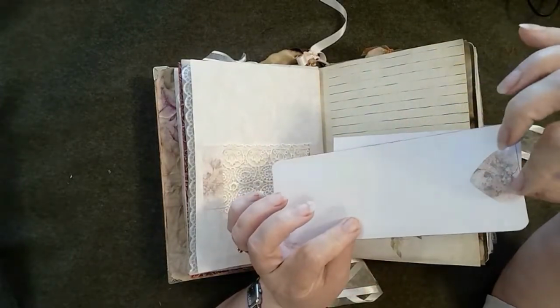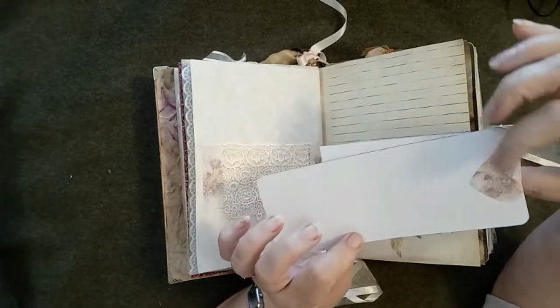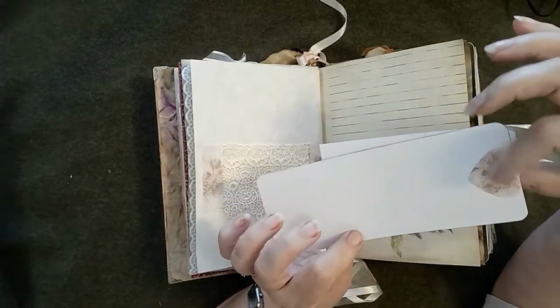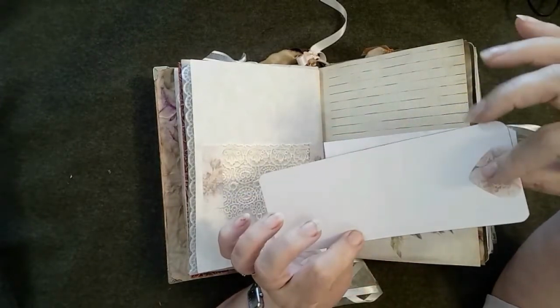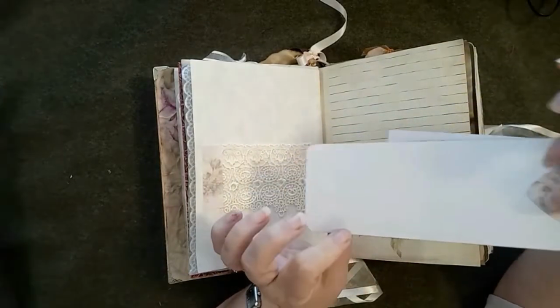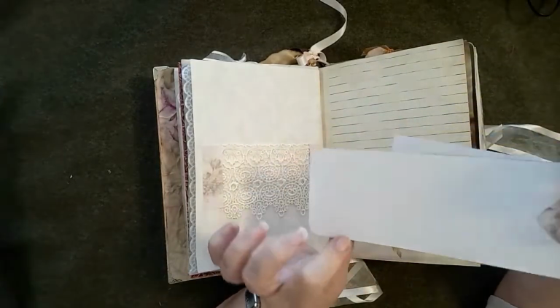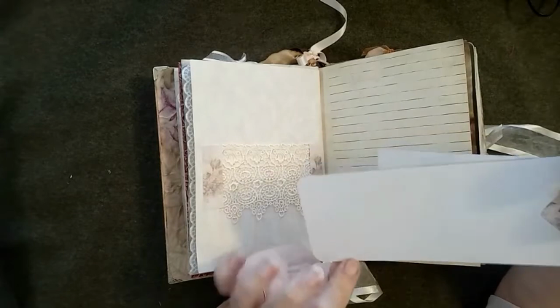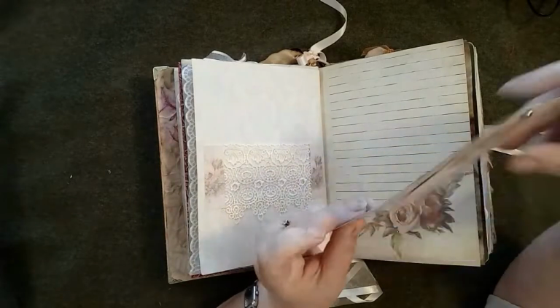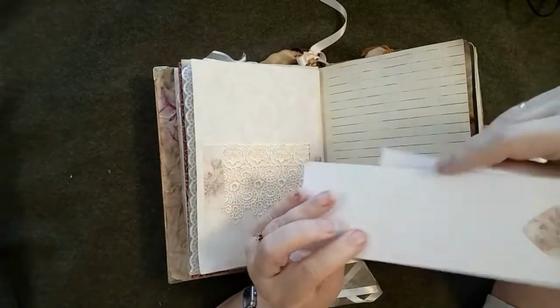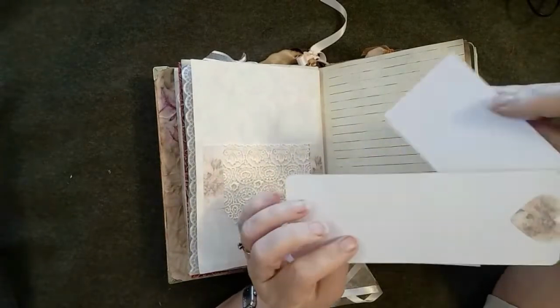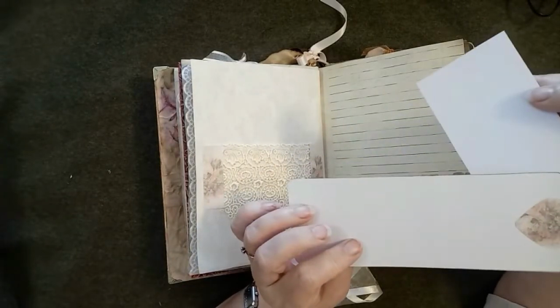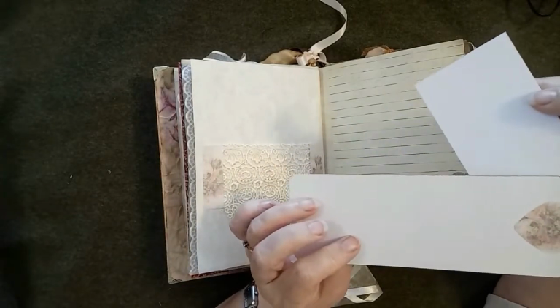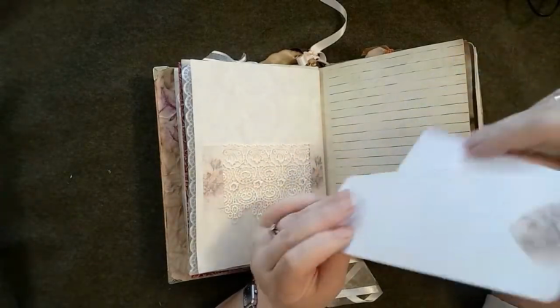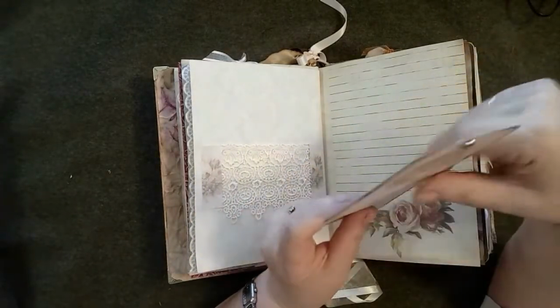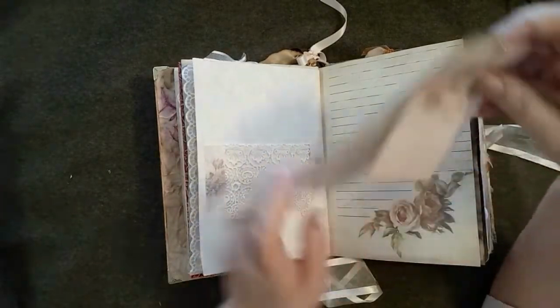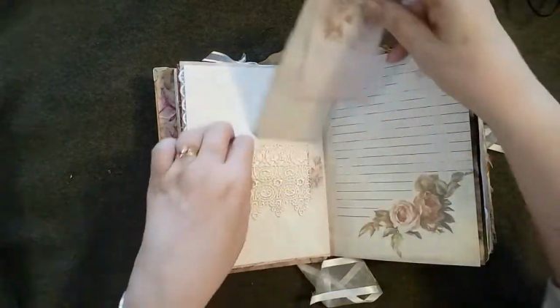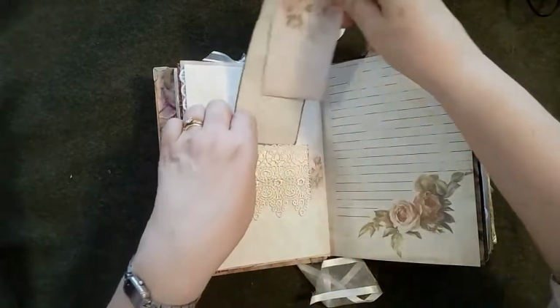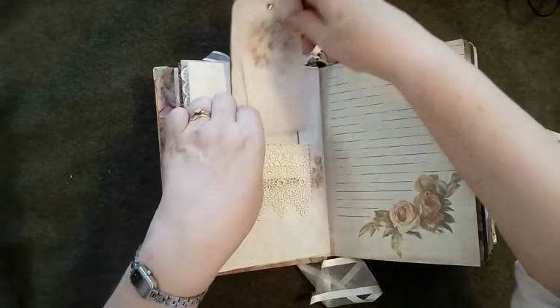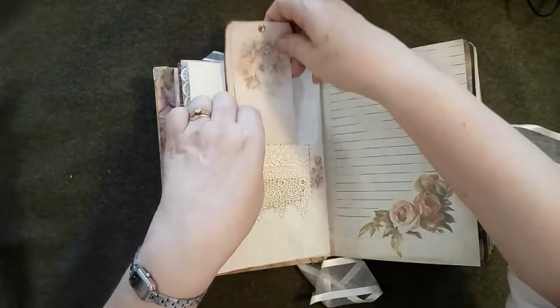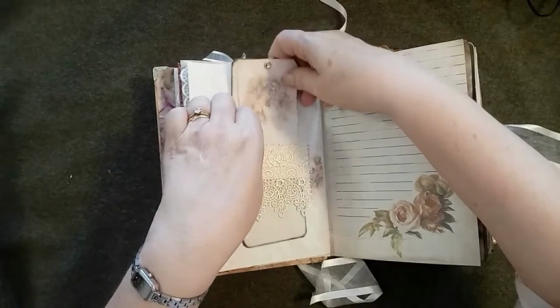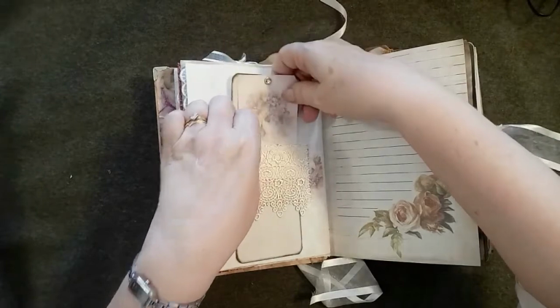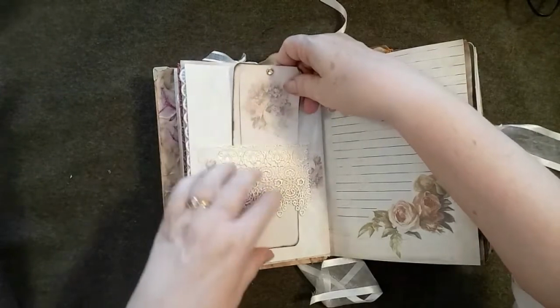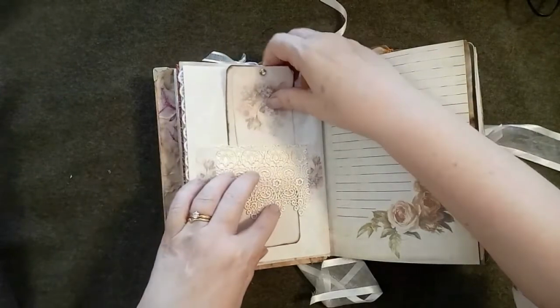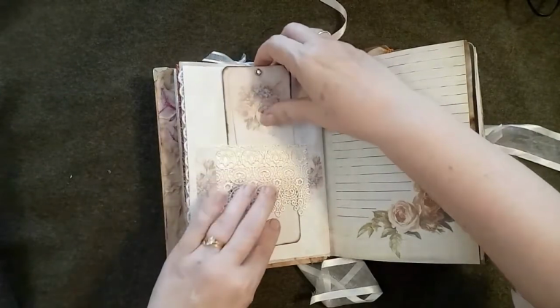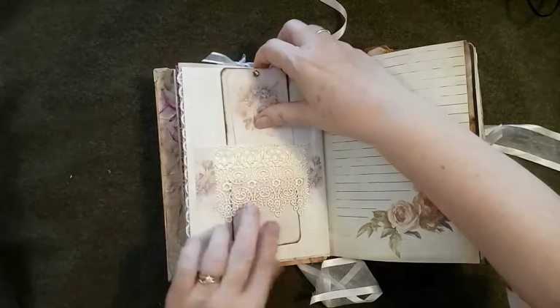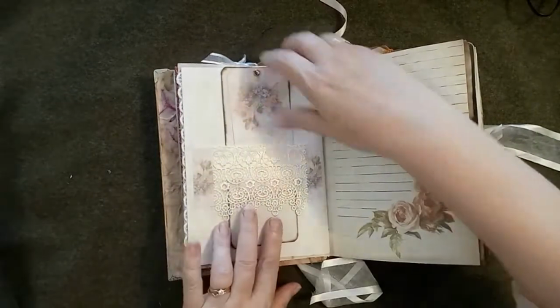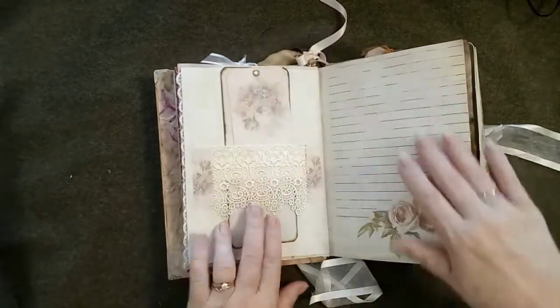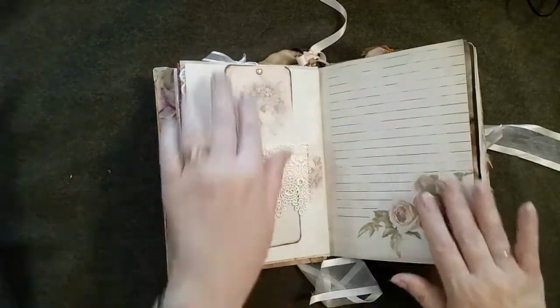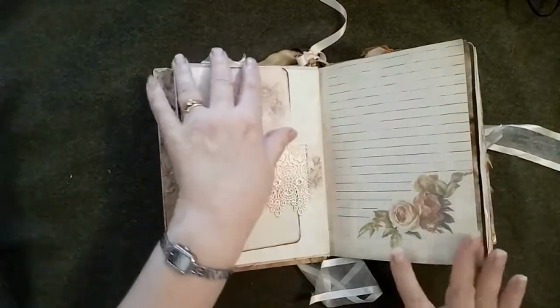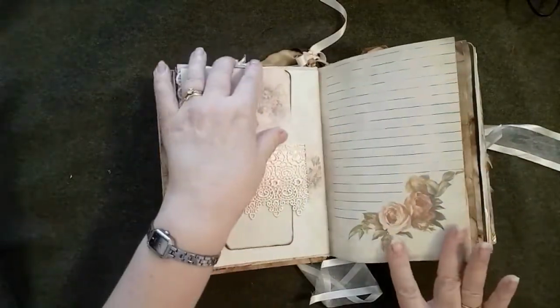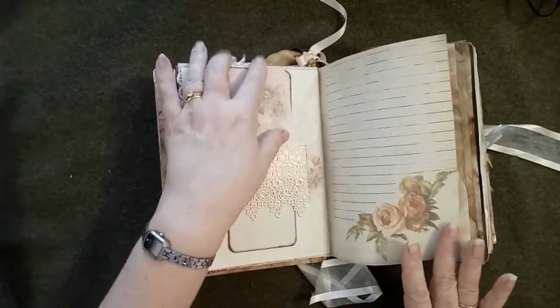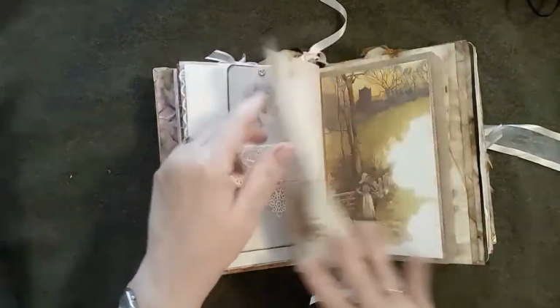There's another tag — a swing tag held together with a brad. I've covered the back of the brad with a little heart, and the backs are plain so they can be written on. They just tuck inside the belly band. Again another one of my own papers.